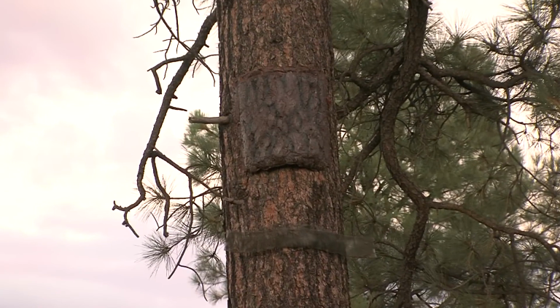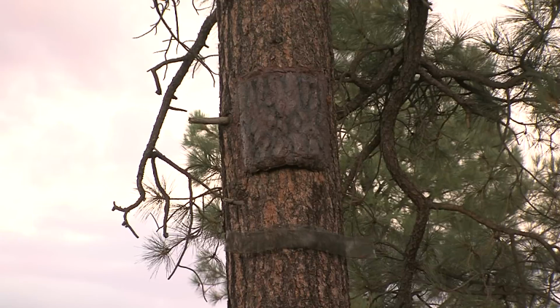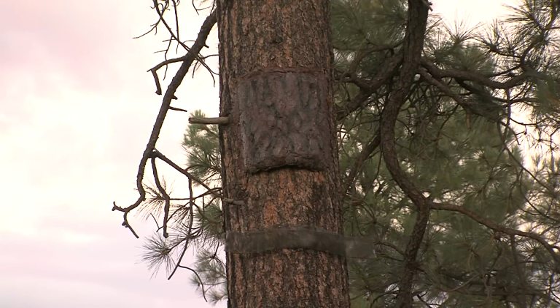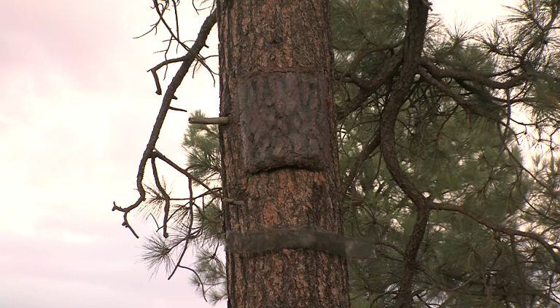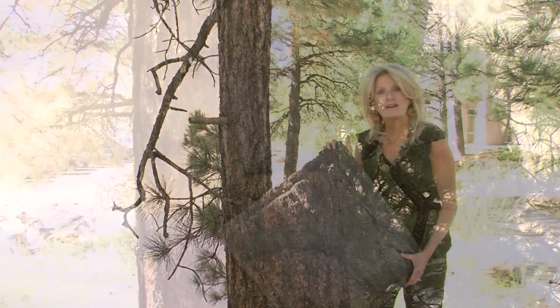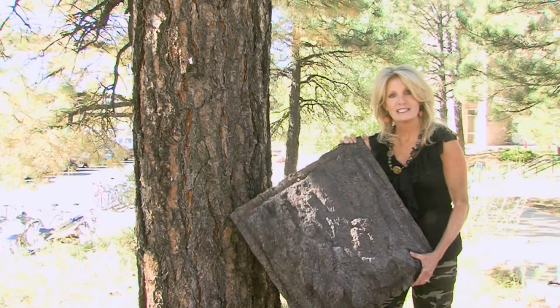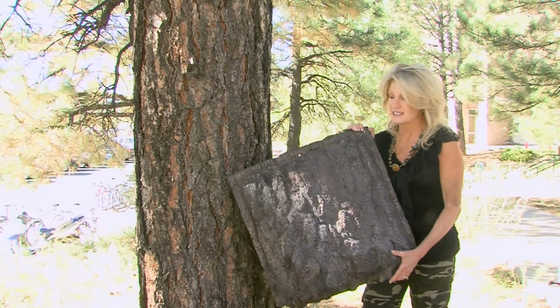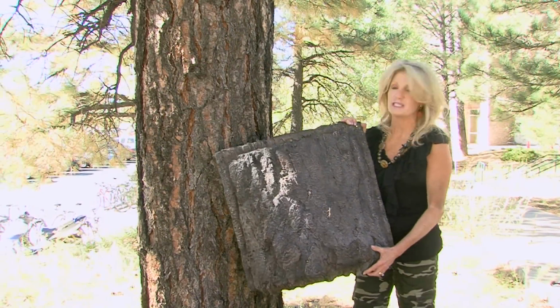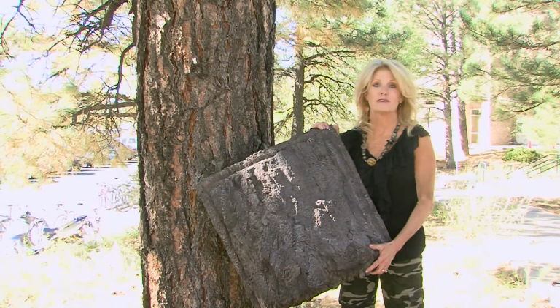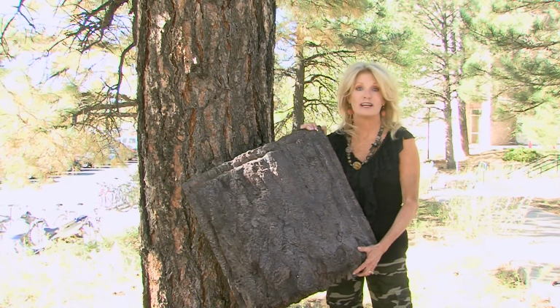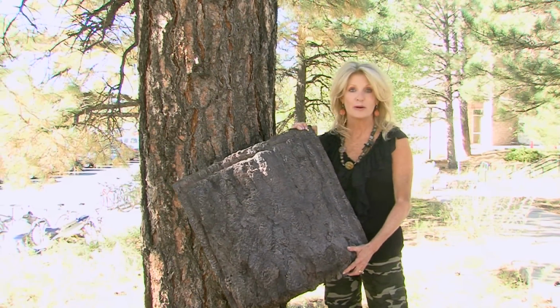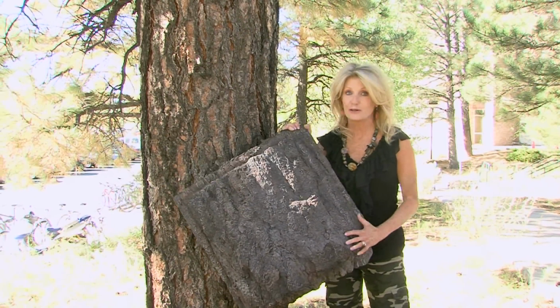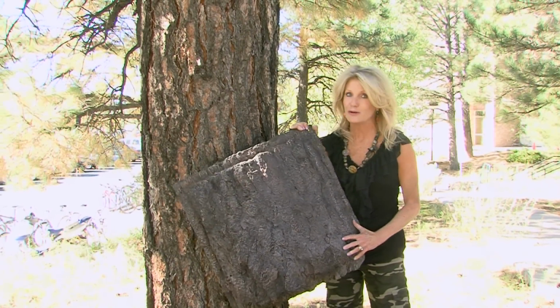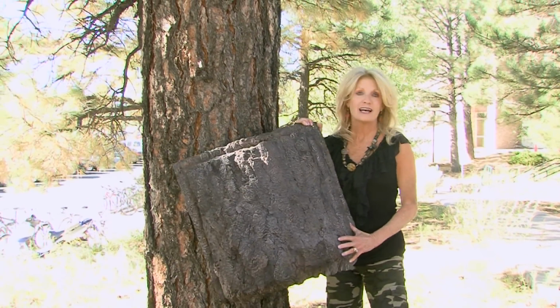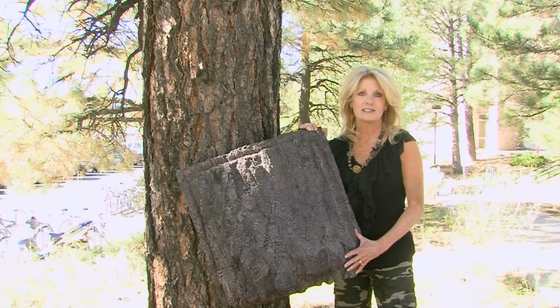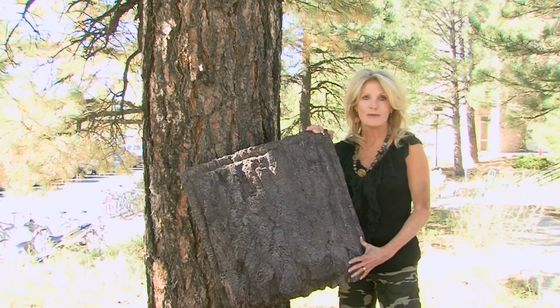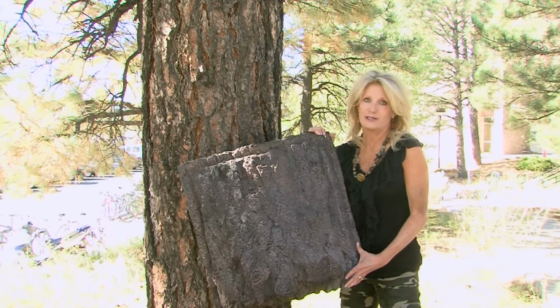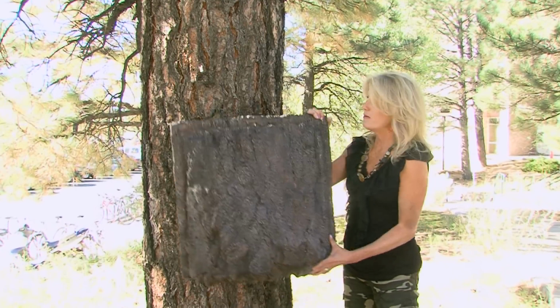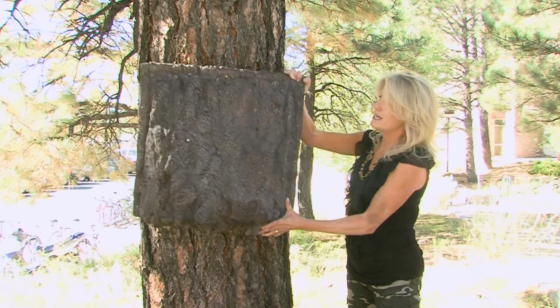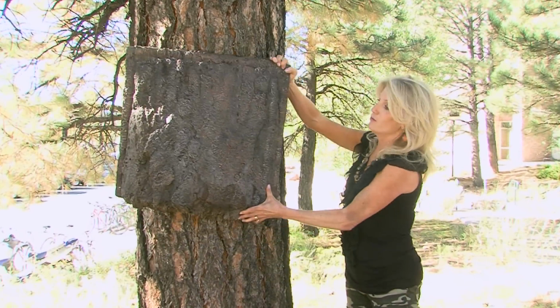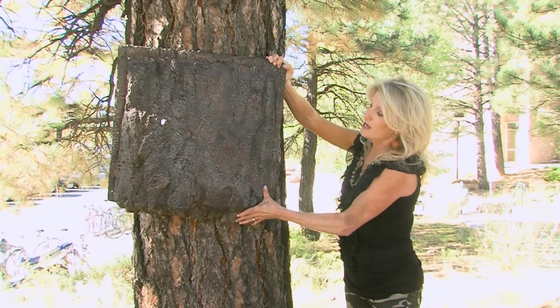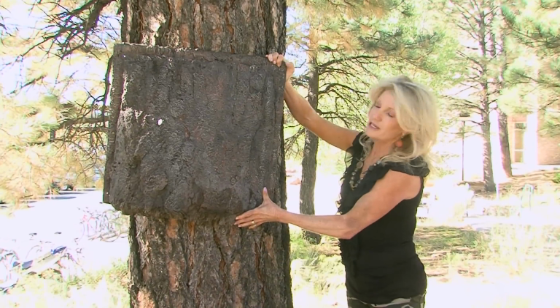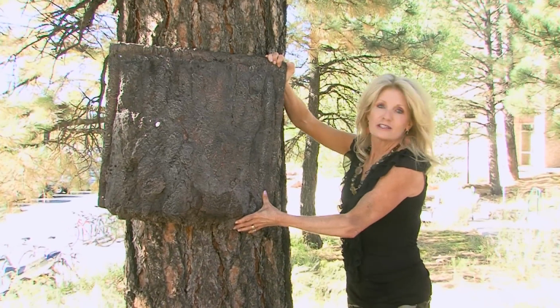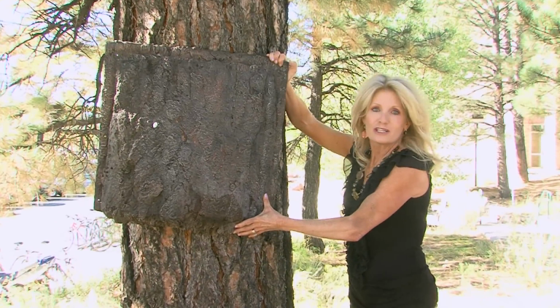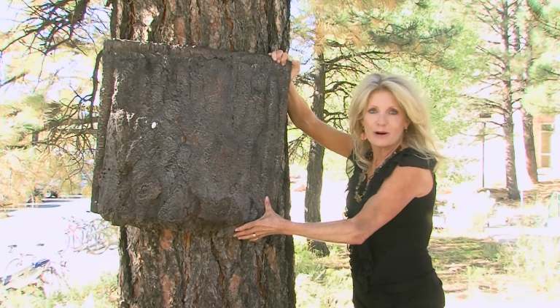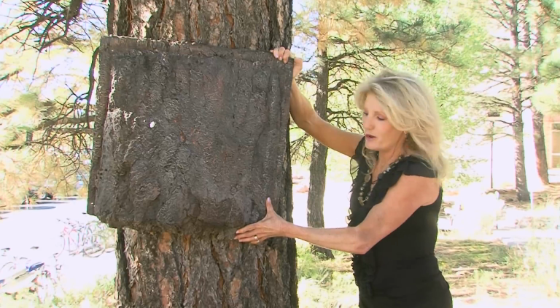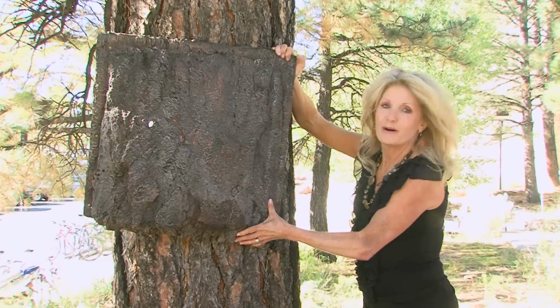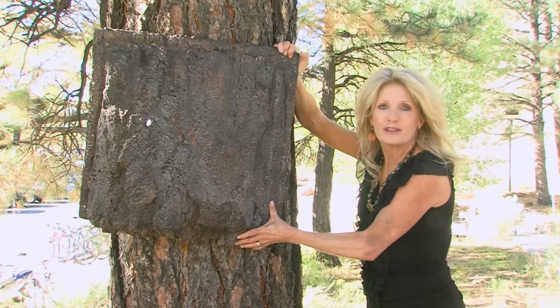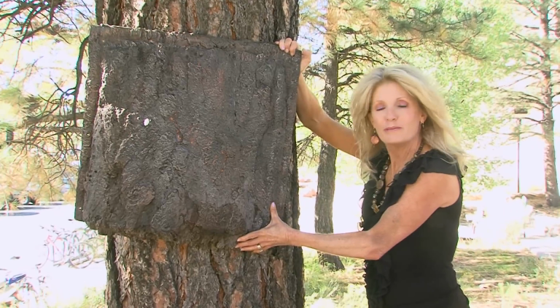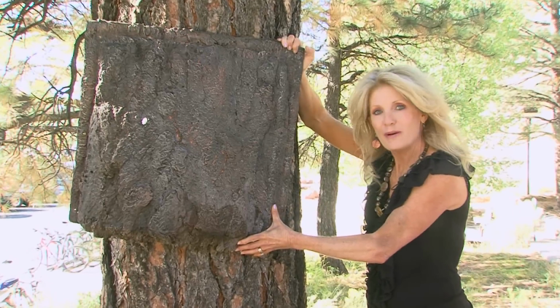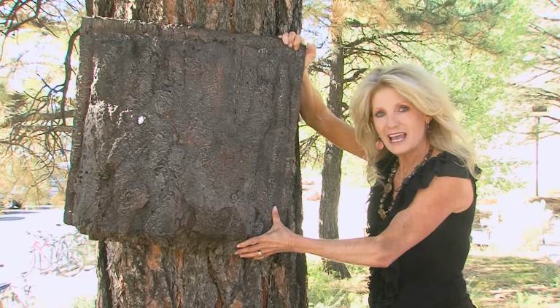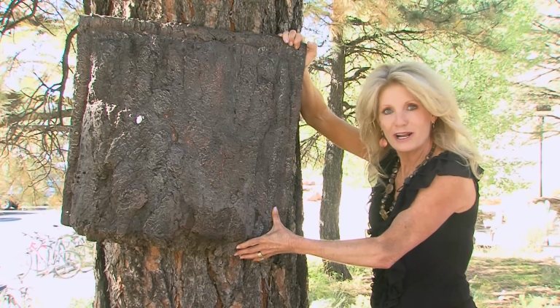The Forest Service purchased these. They're made out of resin — the same material that you find in boats — so they're durable, lasting about 30 years in the woods. And because they look so much like the bark of a Ponderosa Pine tree, they're fooling both the bats and their predators.